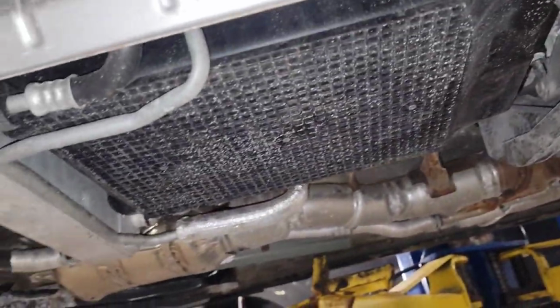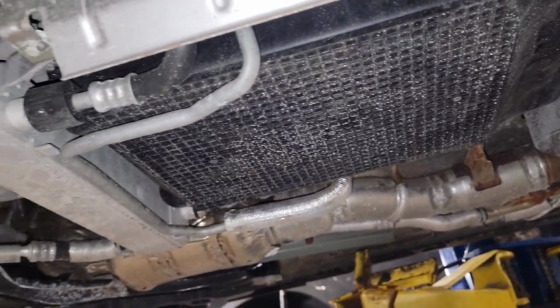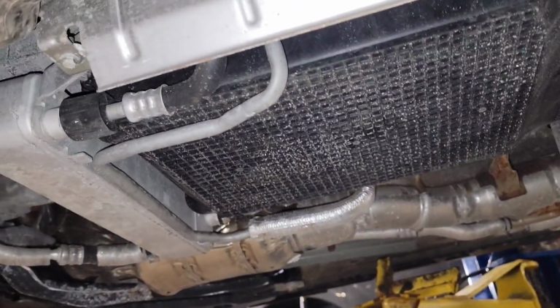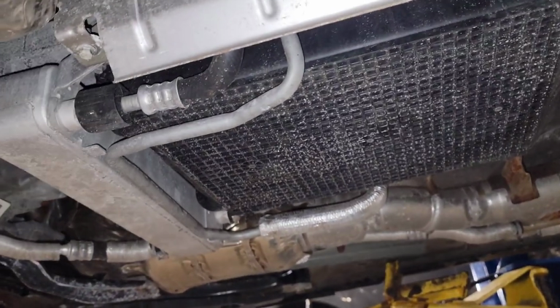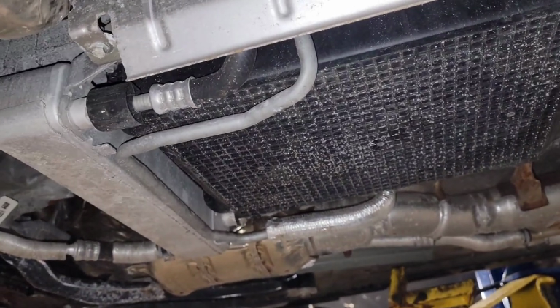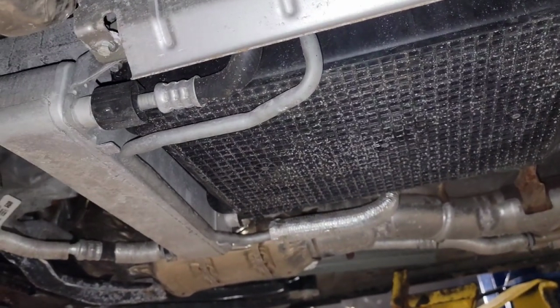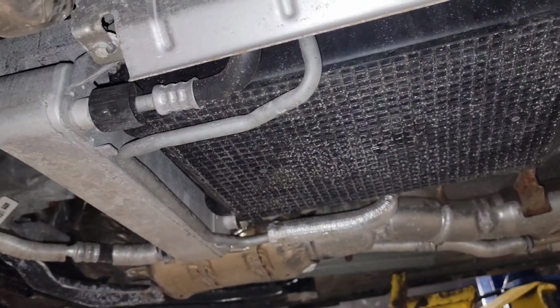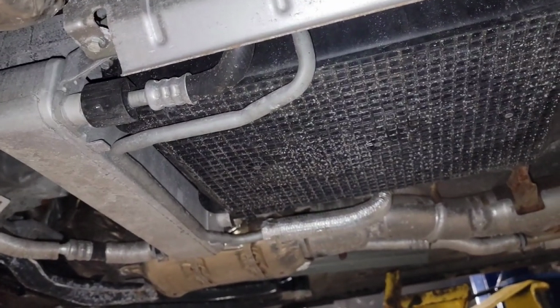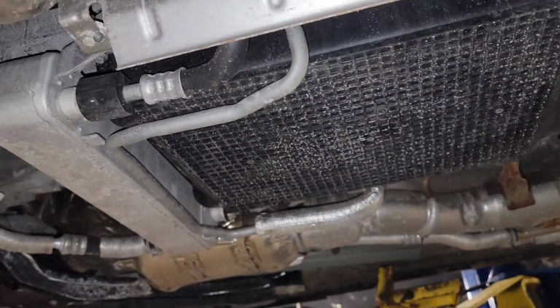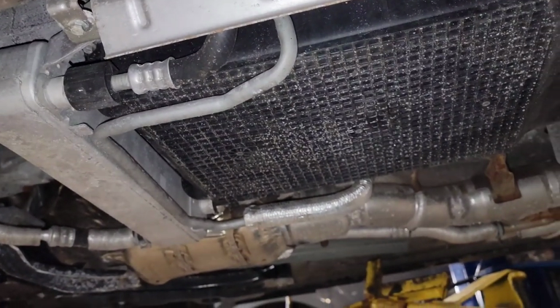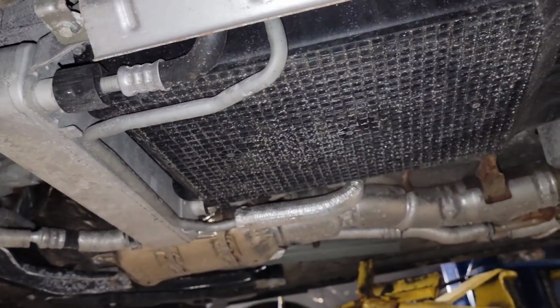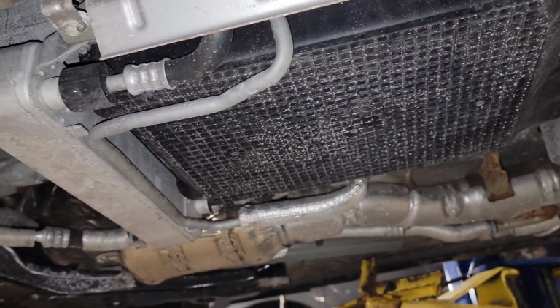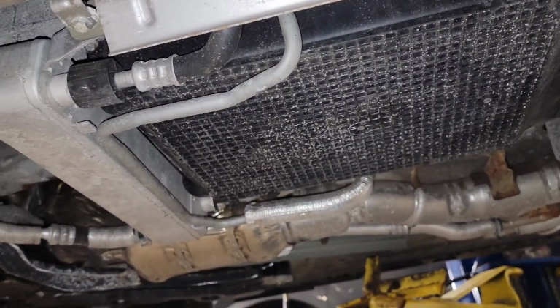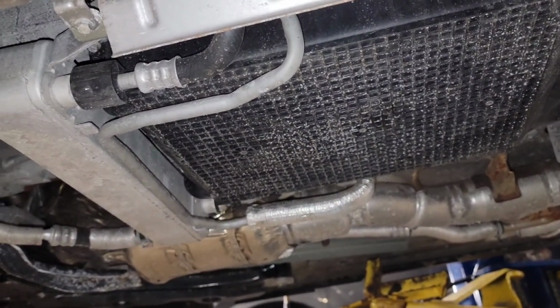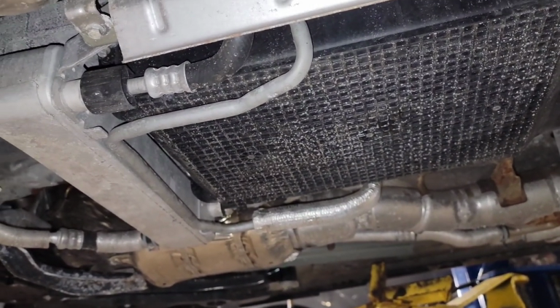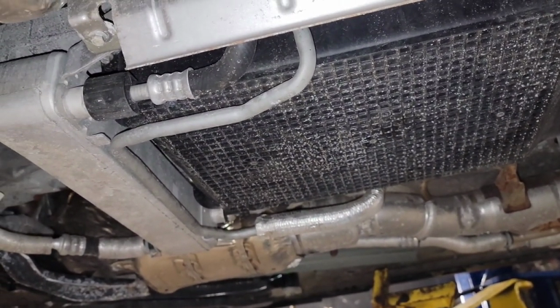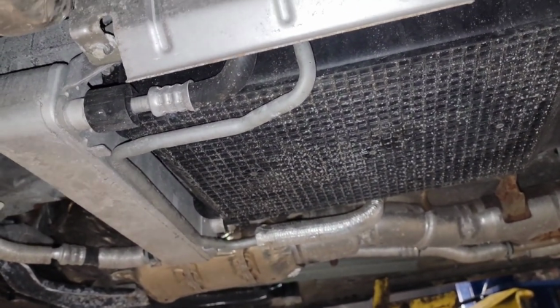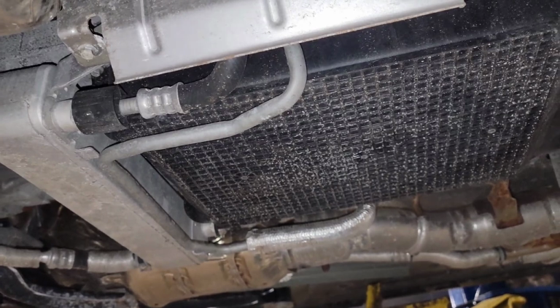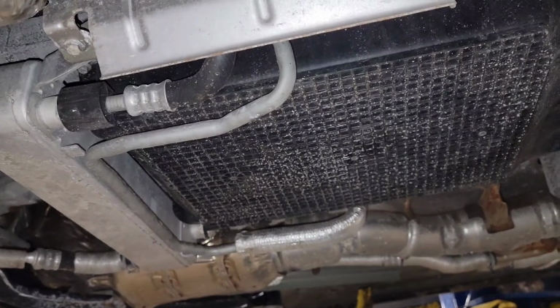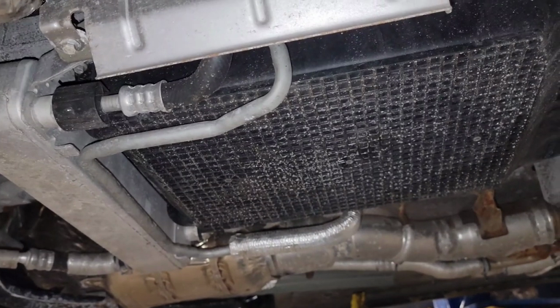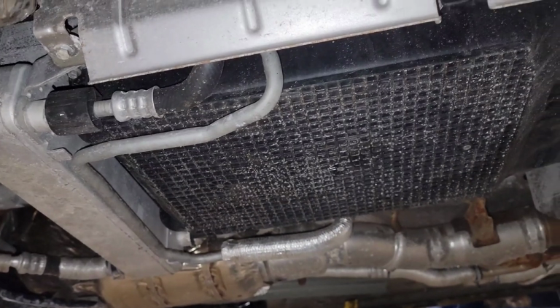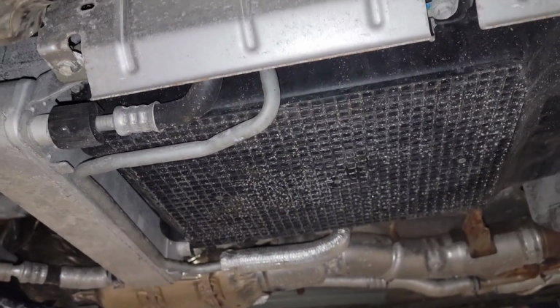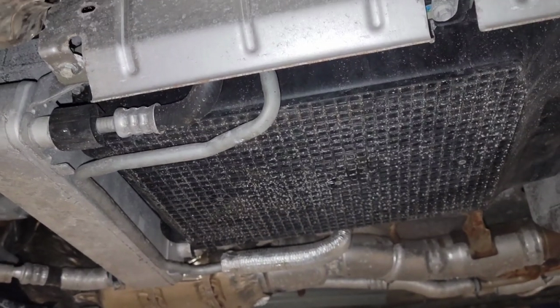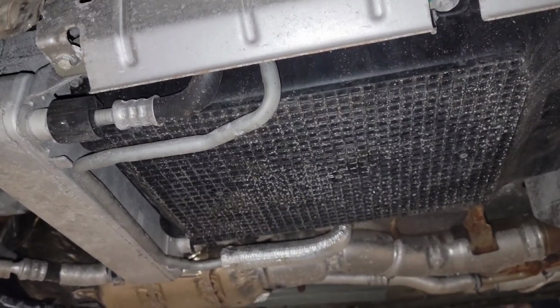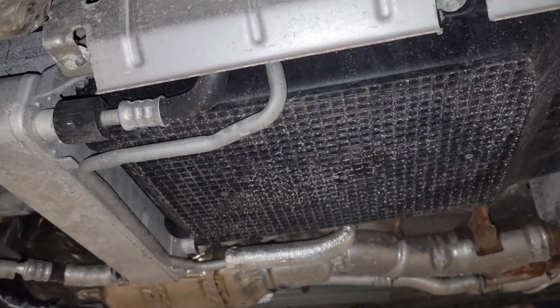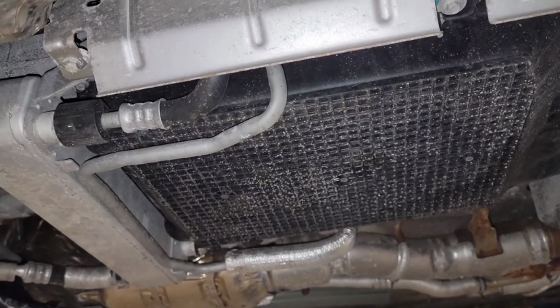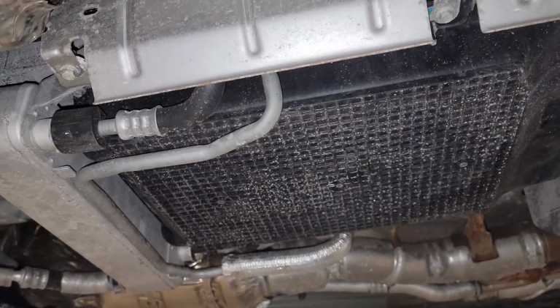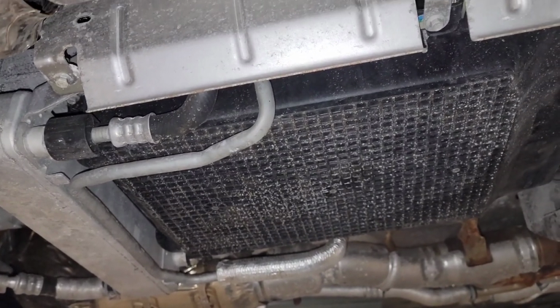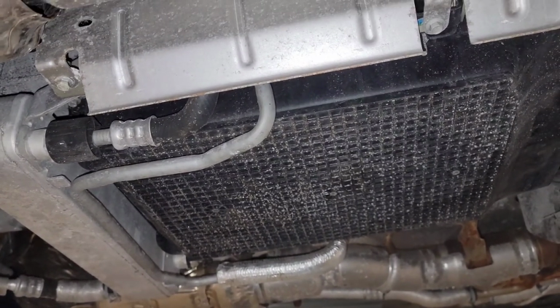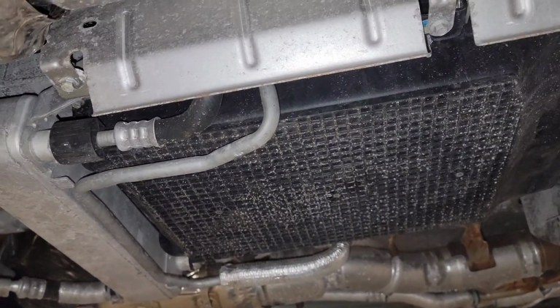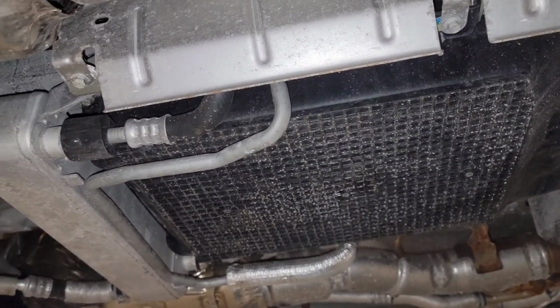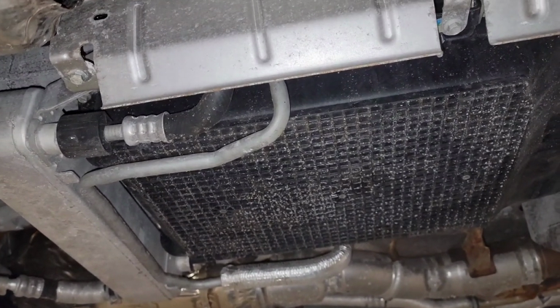We were able to actually get the pump. There were like 270 released to one vendor — the only people you can get this pump from for this hybrid transmission.